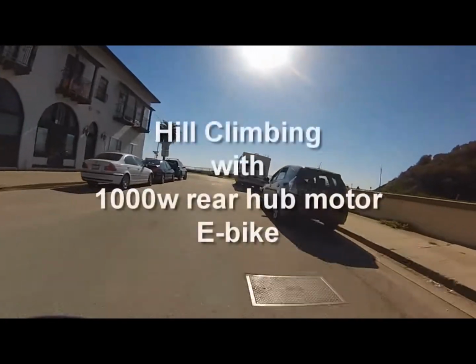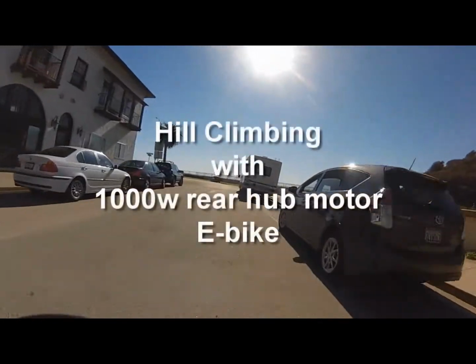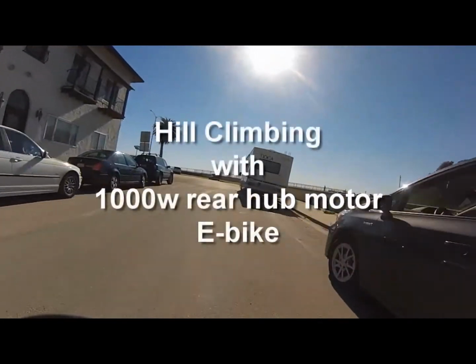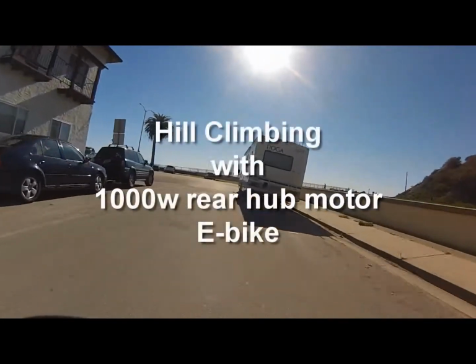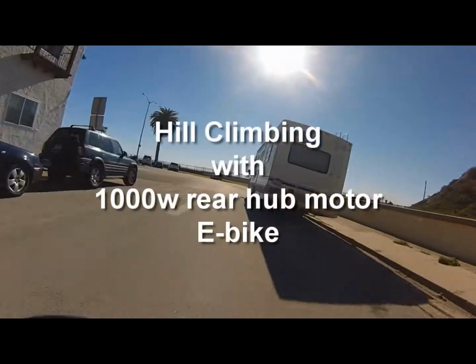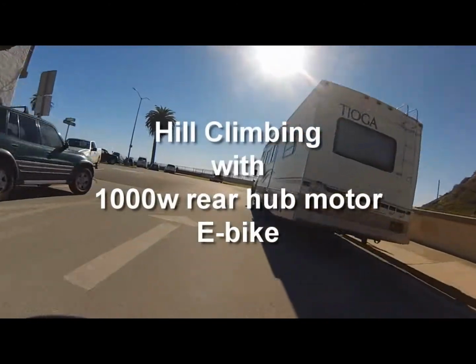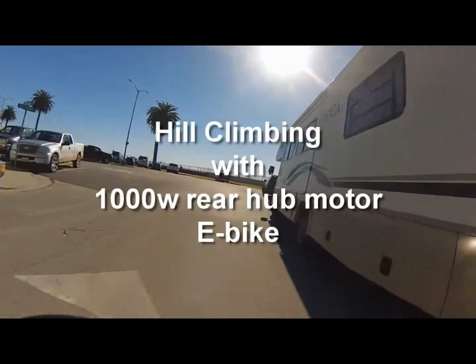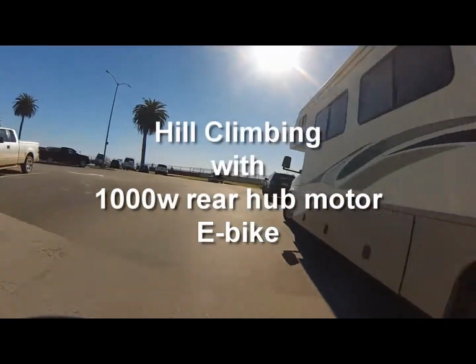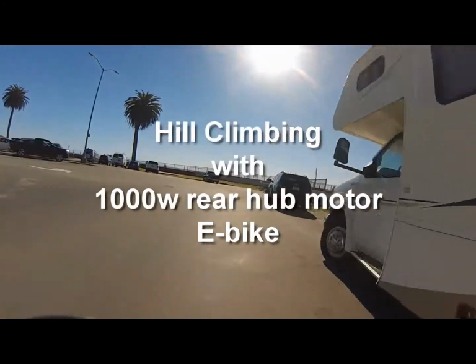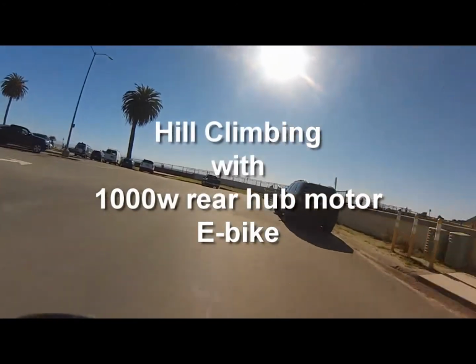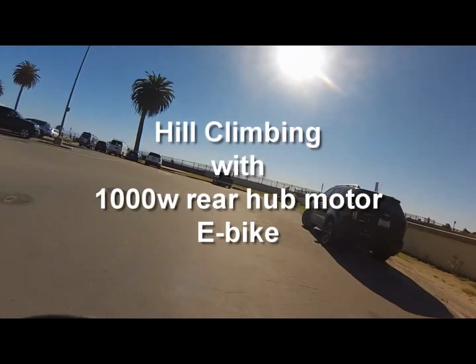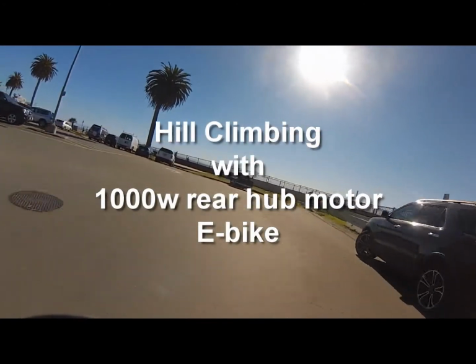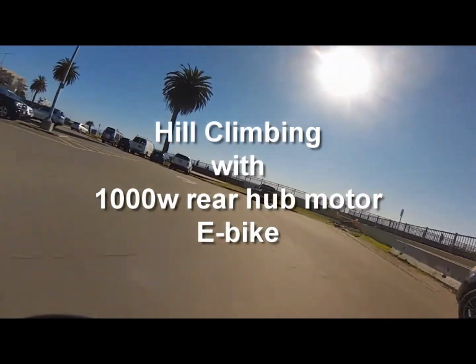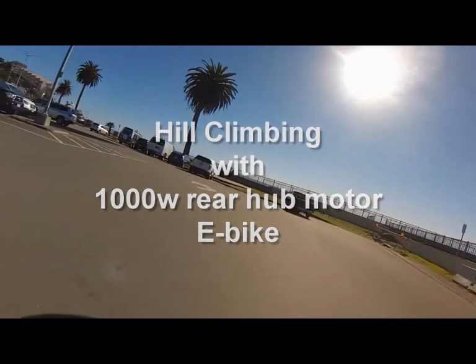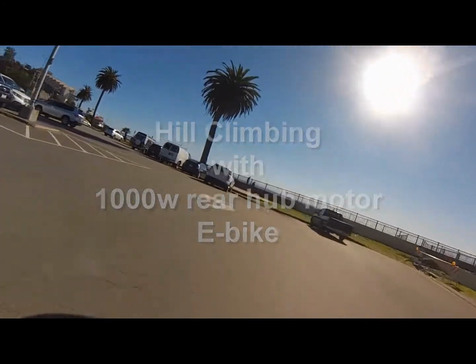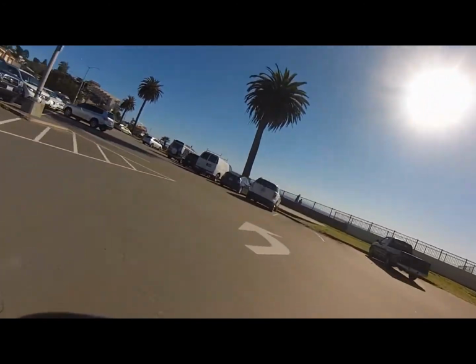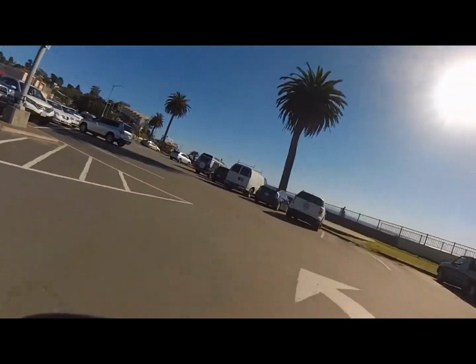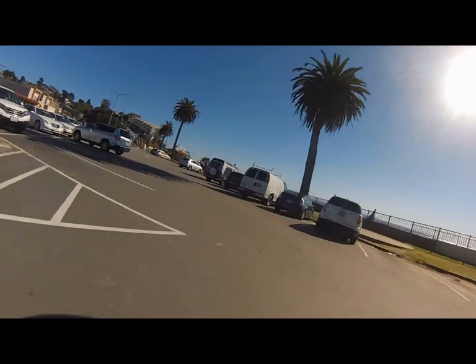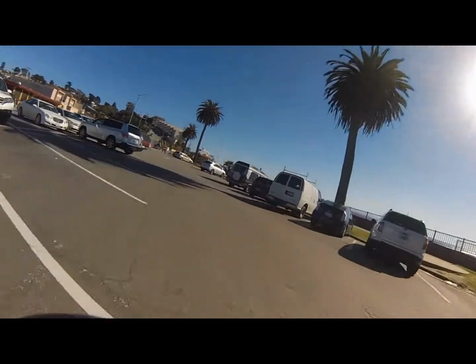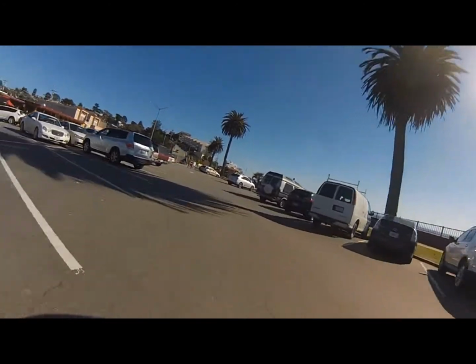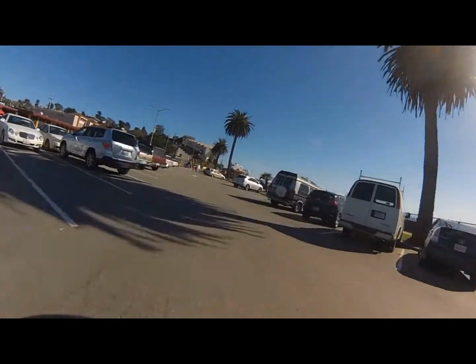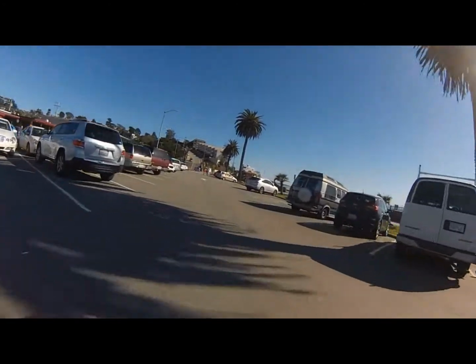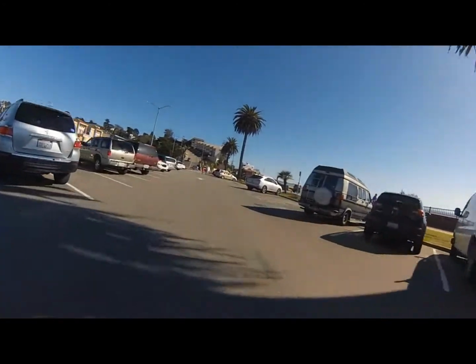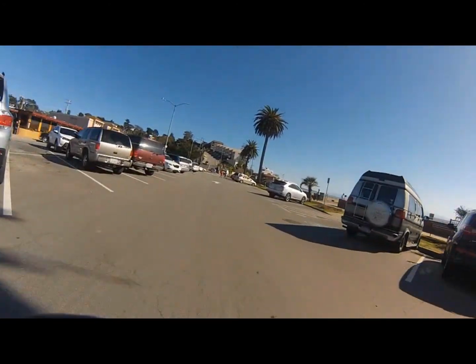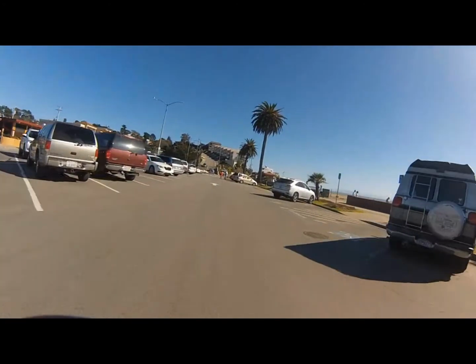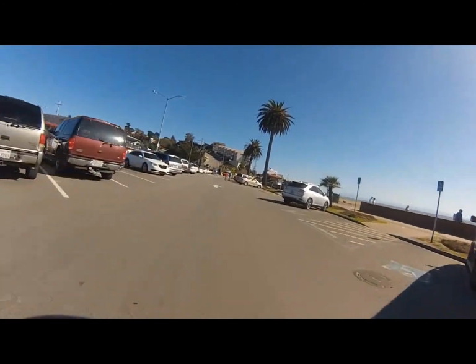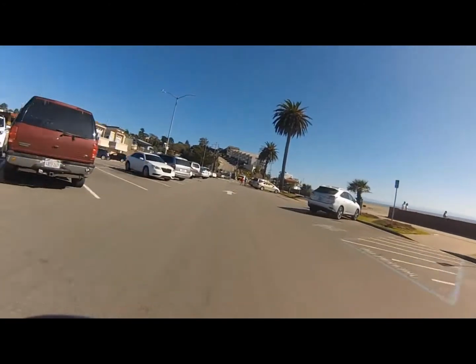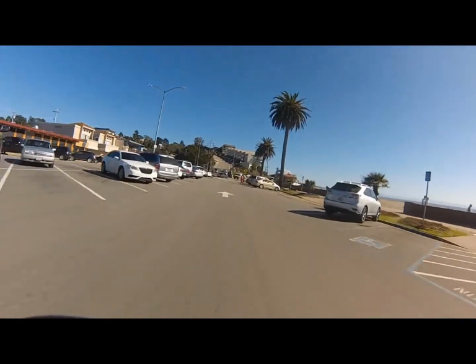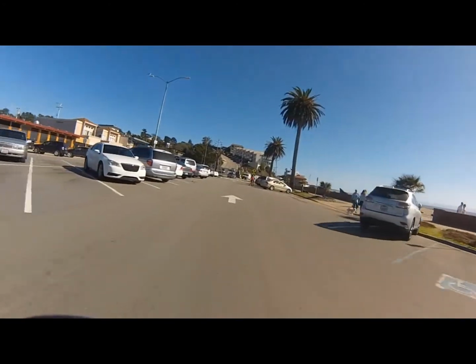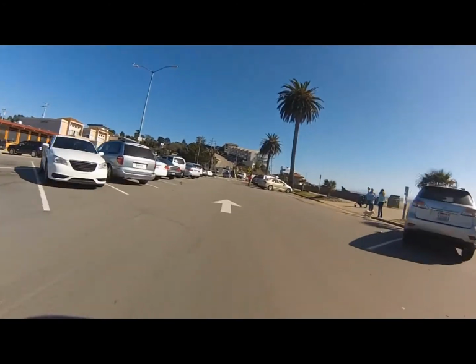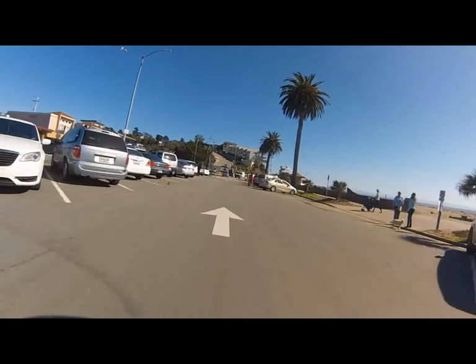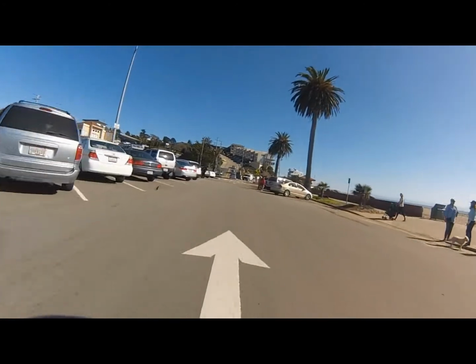Today I'm going to be doing some hill climbing. Living here in Northern California, surrounded by the Santa Cruz Mountains, there's no way to avoid hills. It's part of an everyday ride, no matter which direction you ride in. So I'm going to show you some of the best hills.